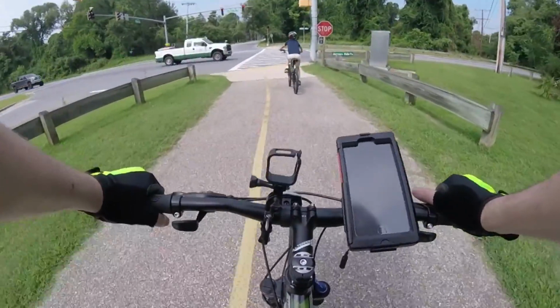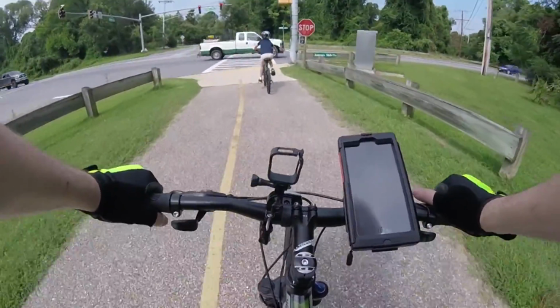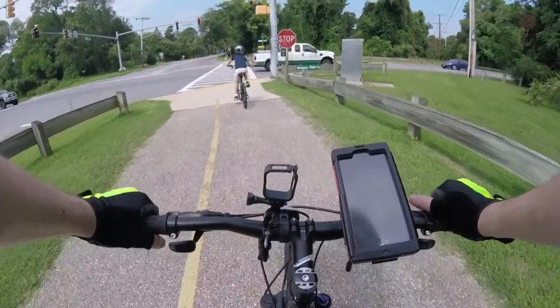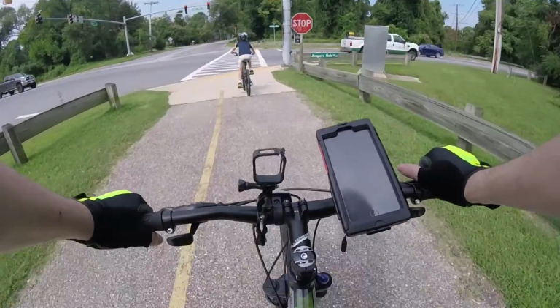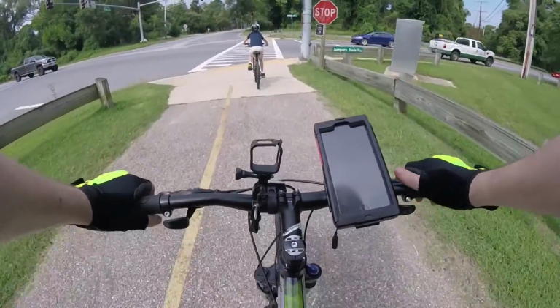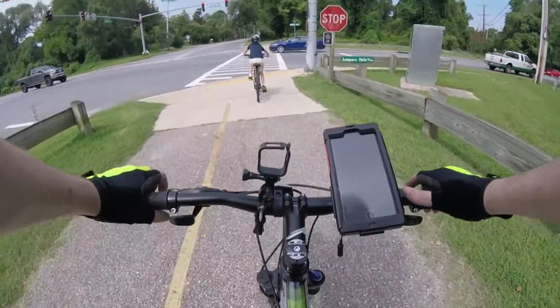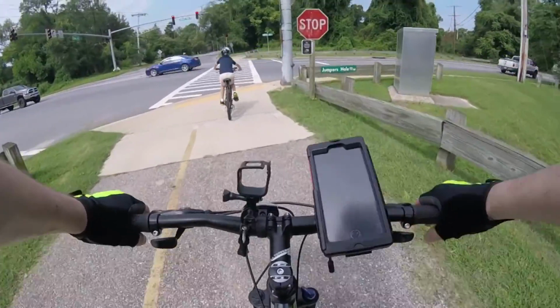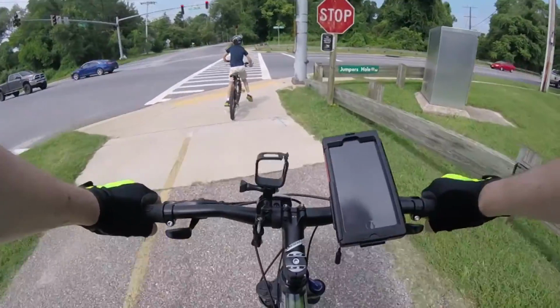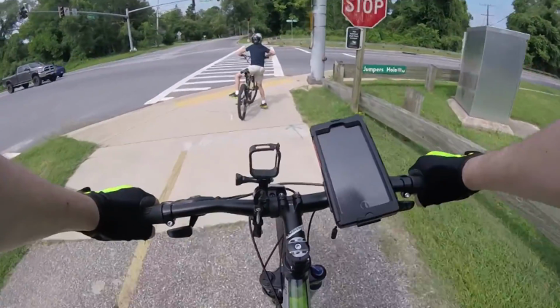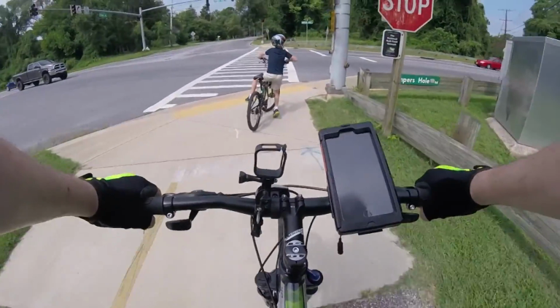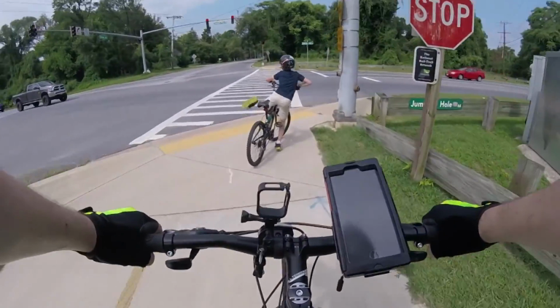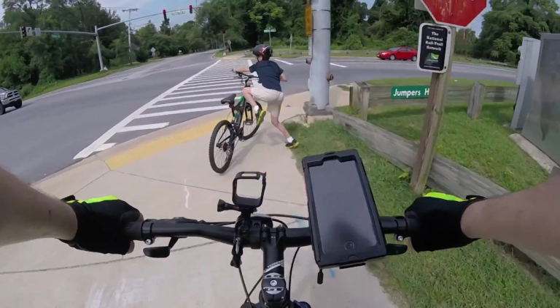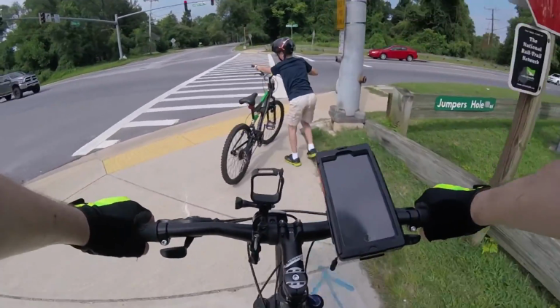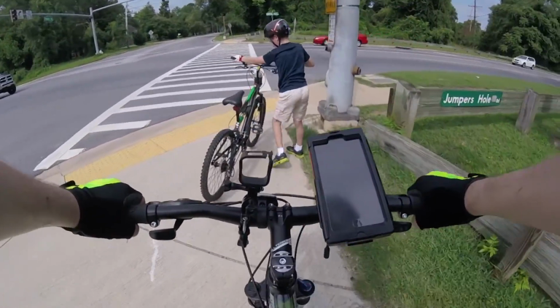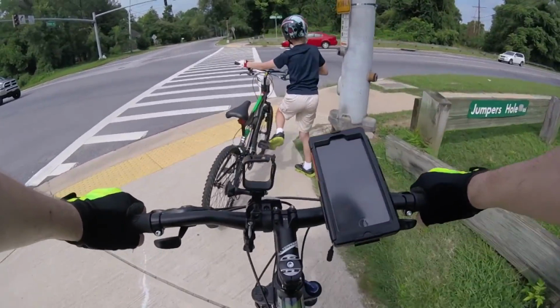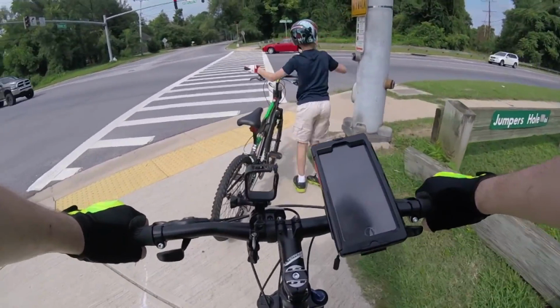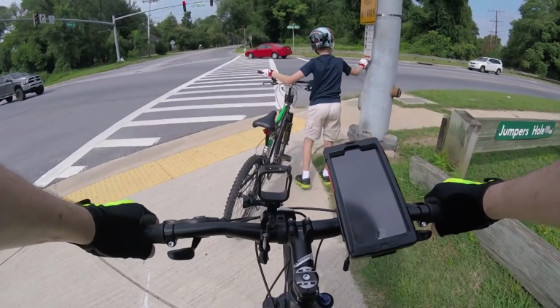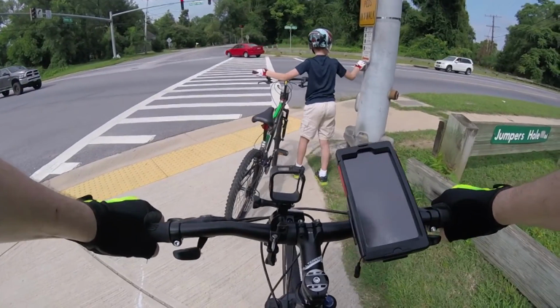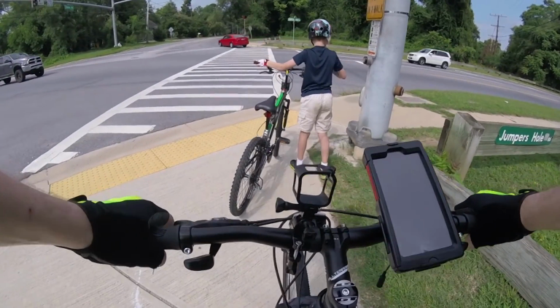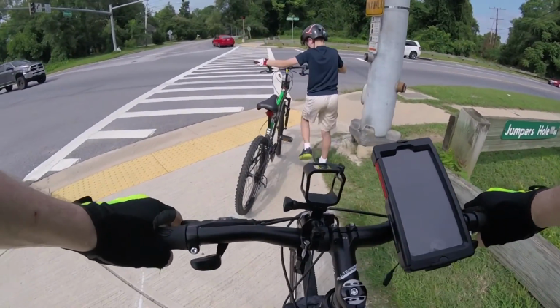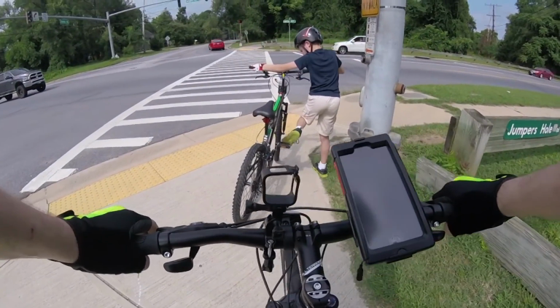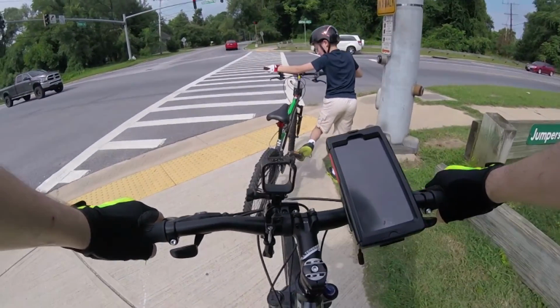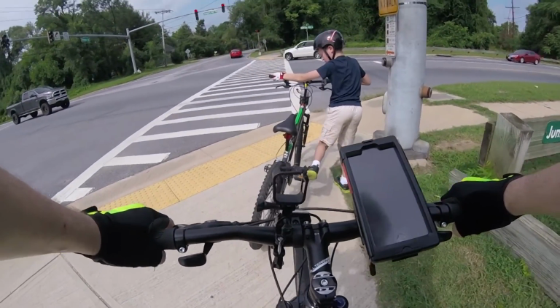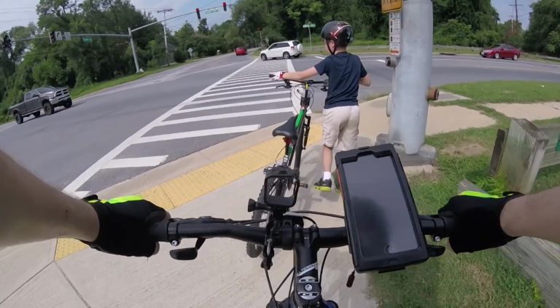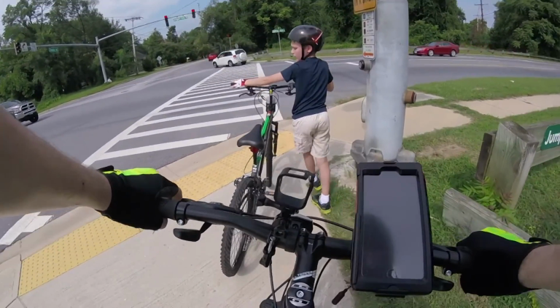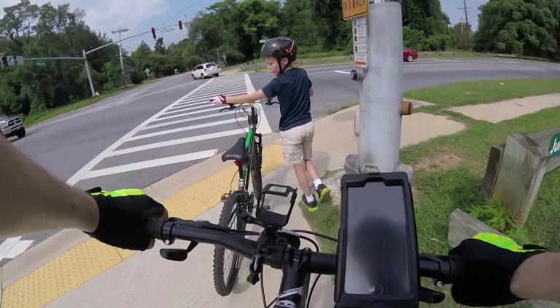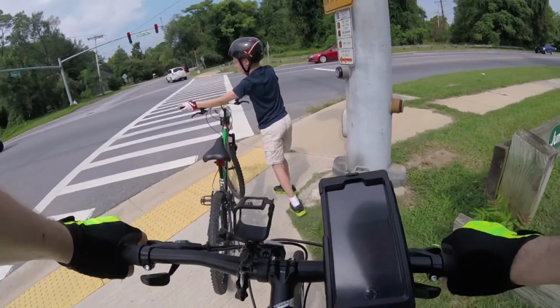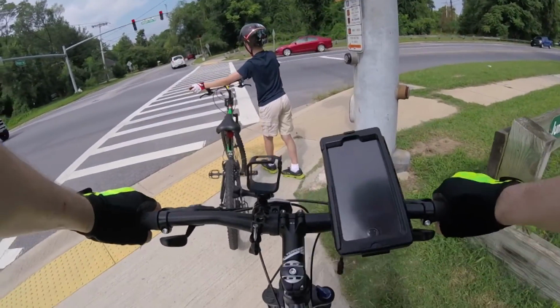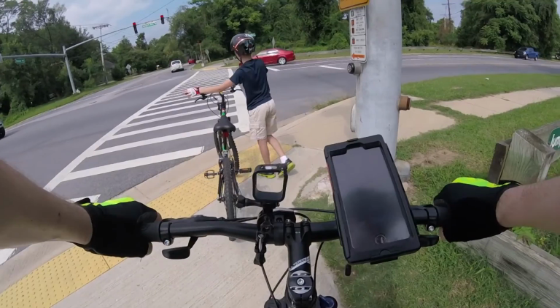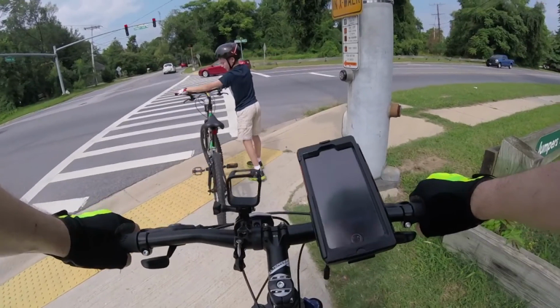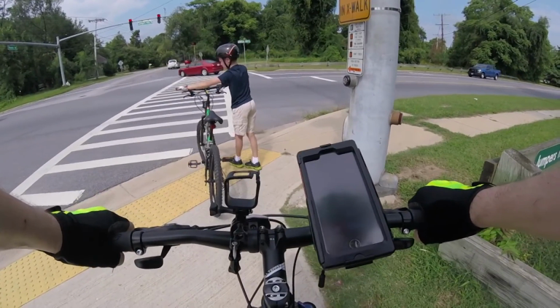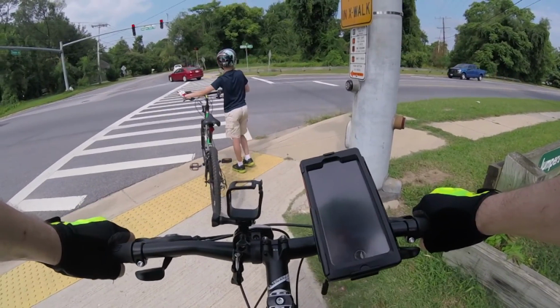This is an at-grade crossing across Jumpers Hole Road — one of the two at-grade crossings that we dealt with. As you can see, we're sitting here hitting the button and waiting for the light, and we'll get on our way.